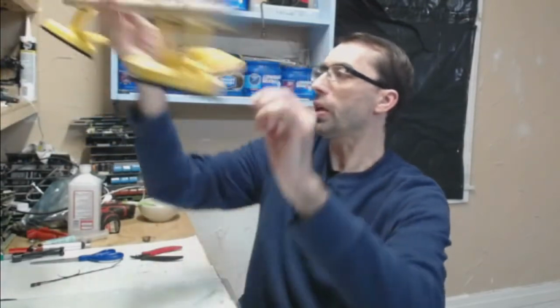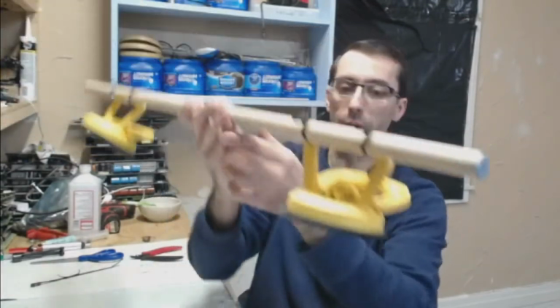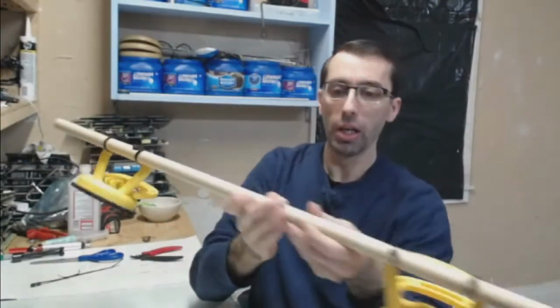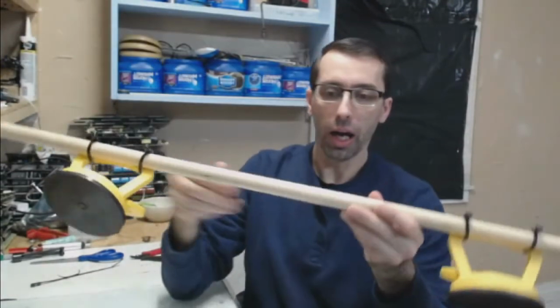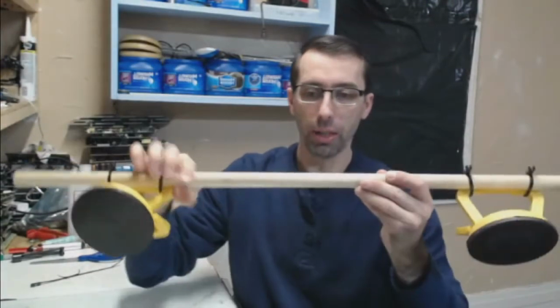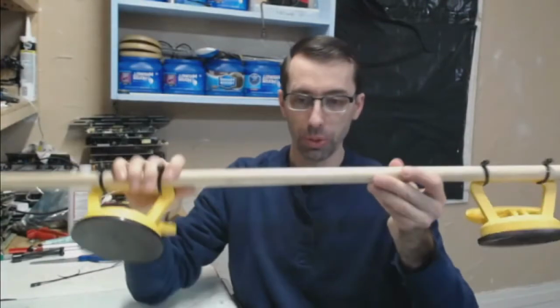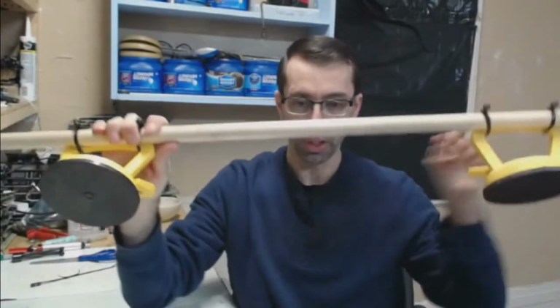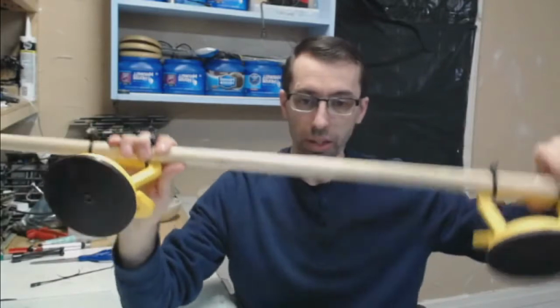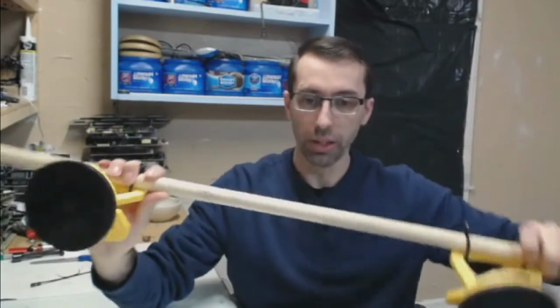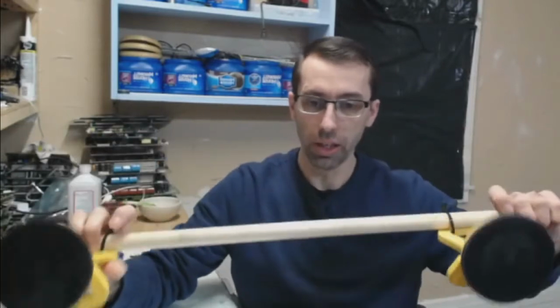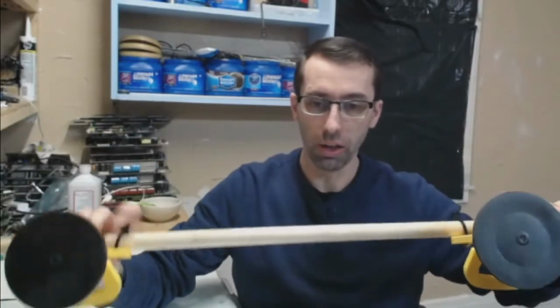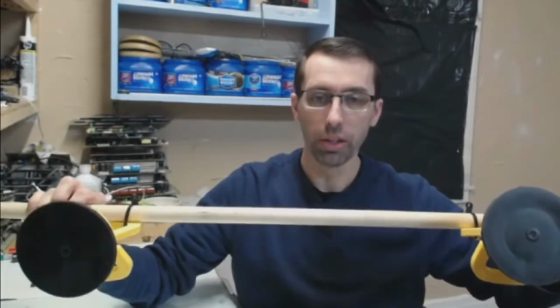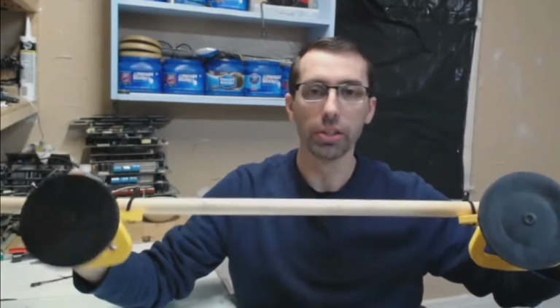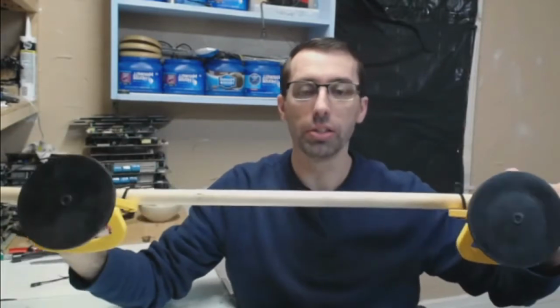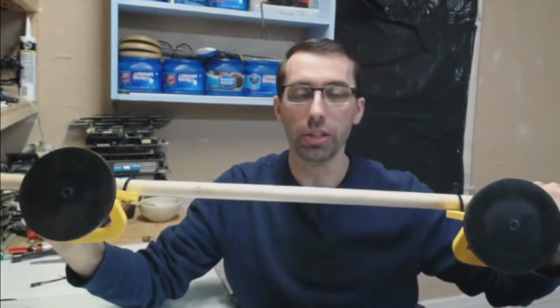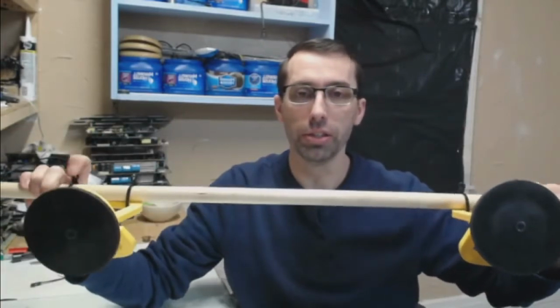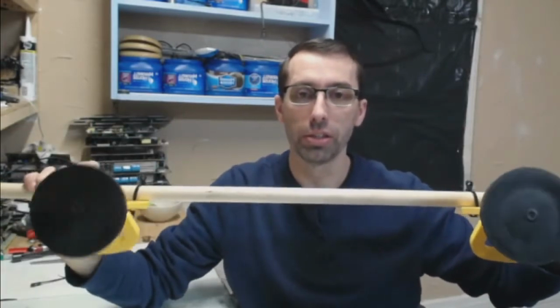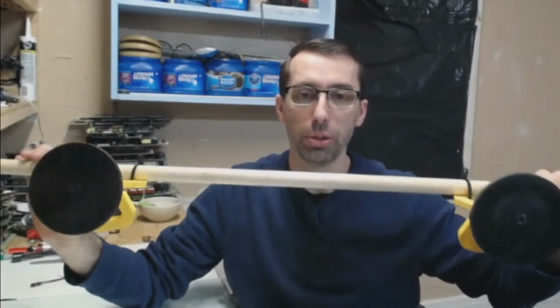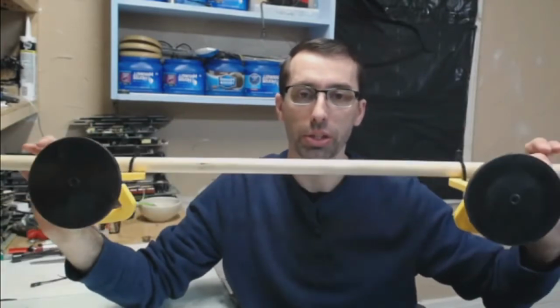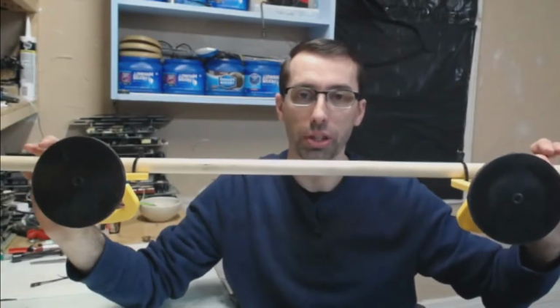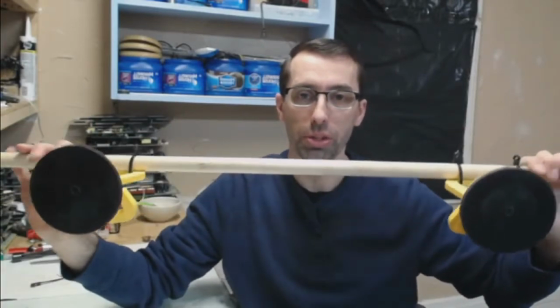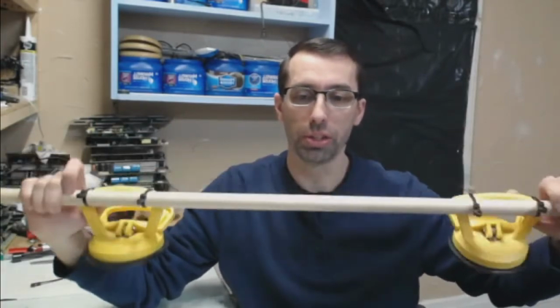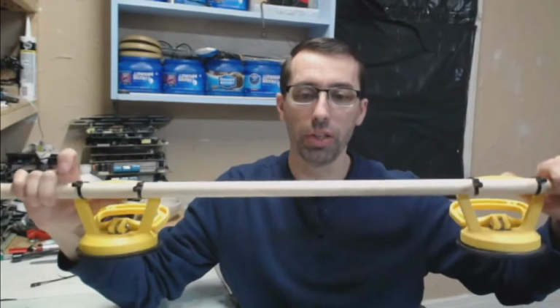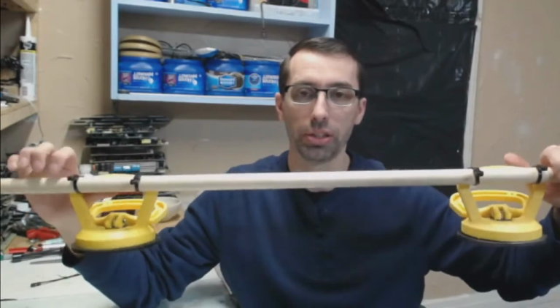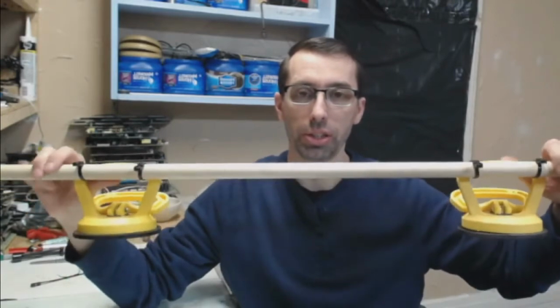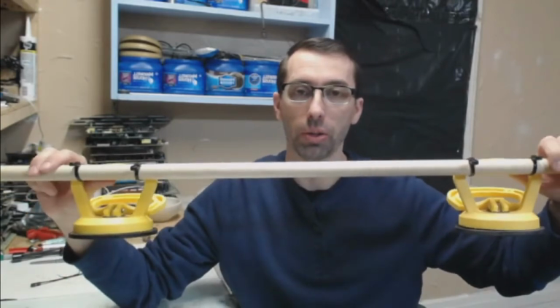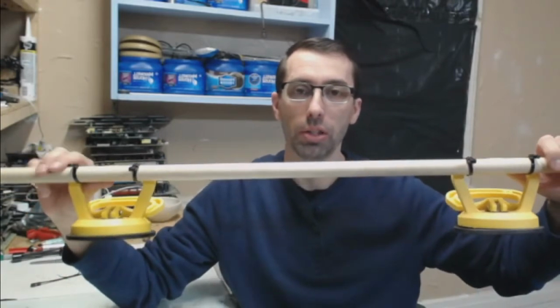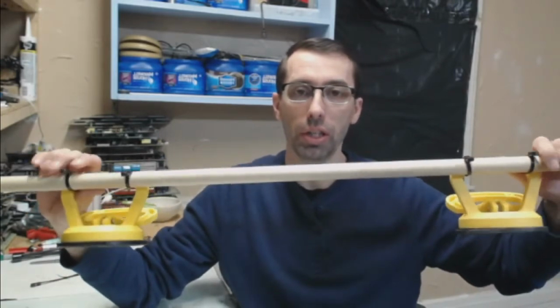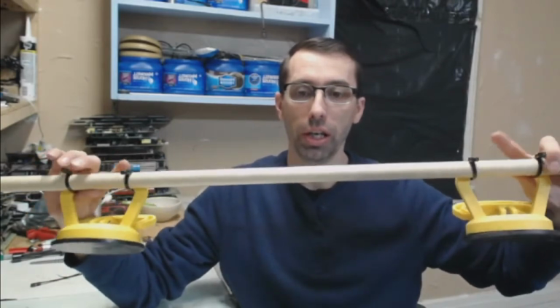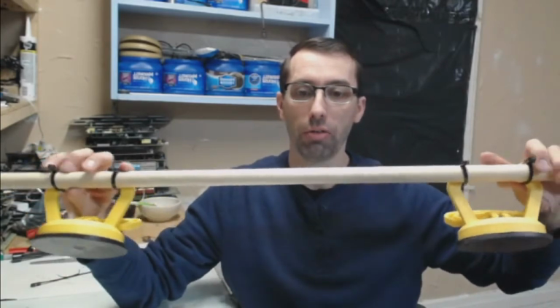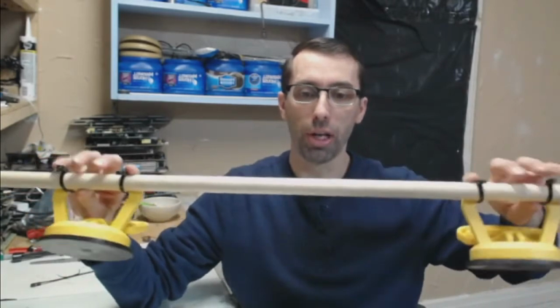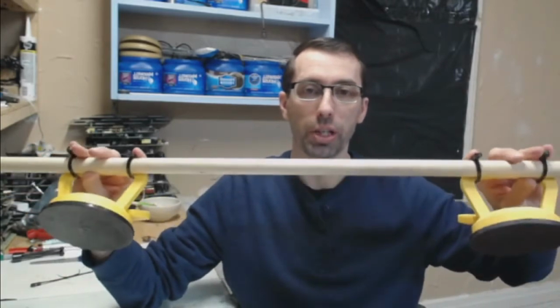So I came up with this idea and all it is is two suction cups, a 7 and 1/8 inch dowel, and four cable ties.